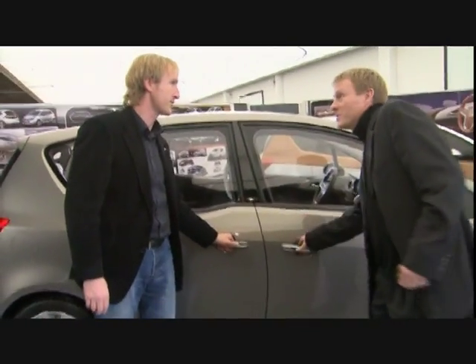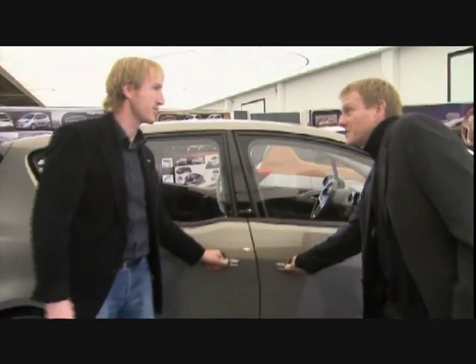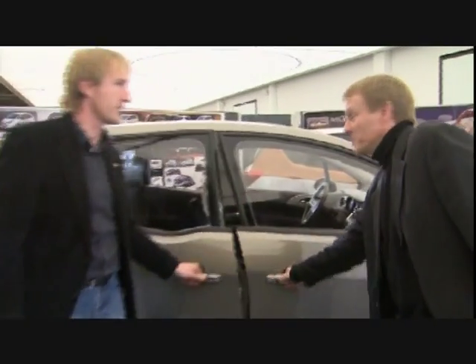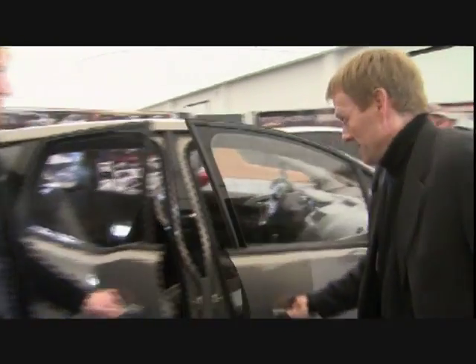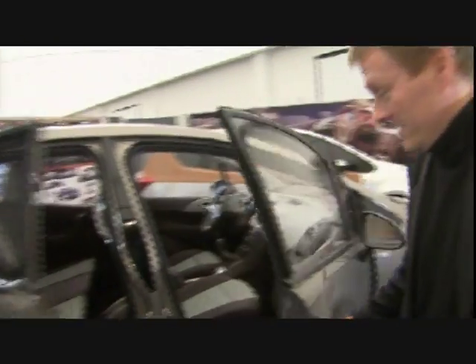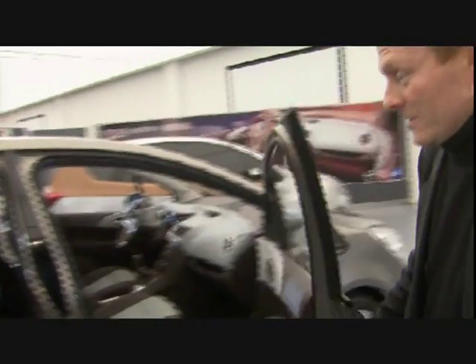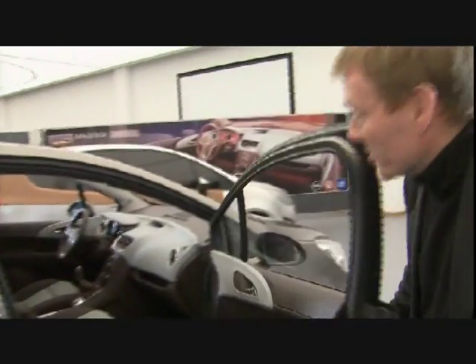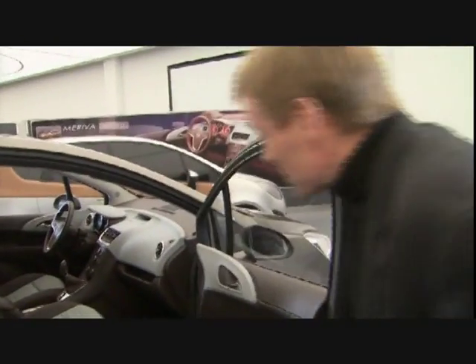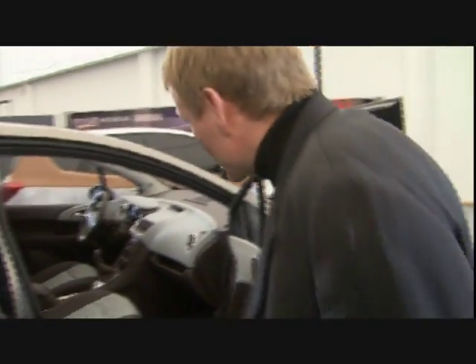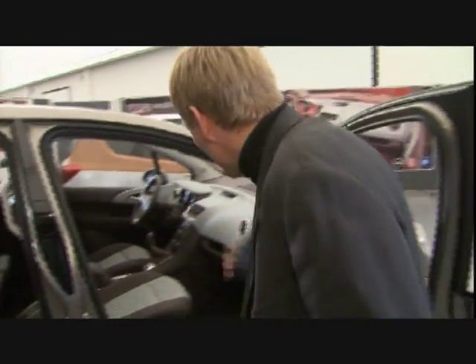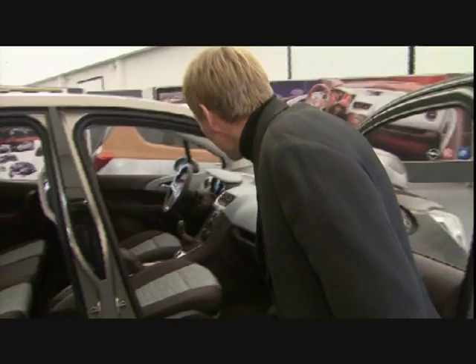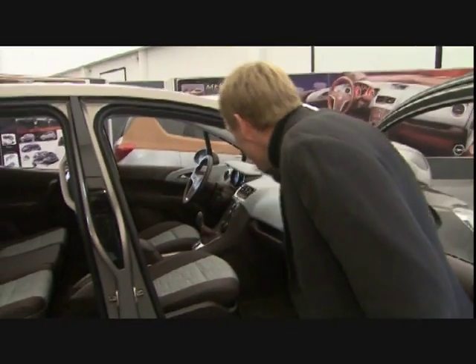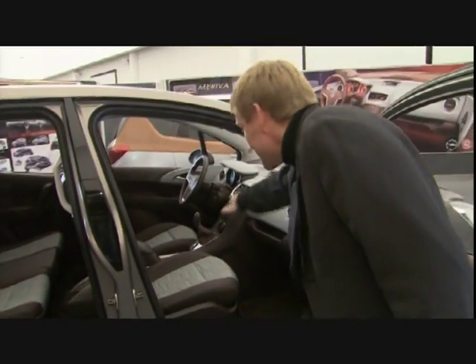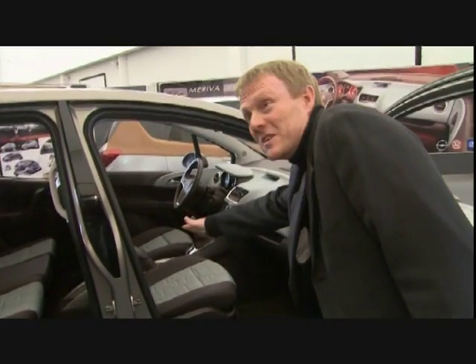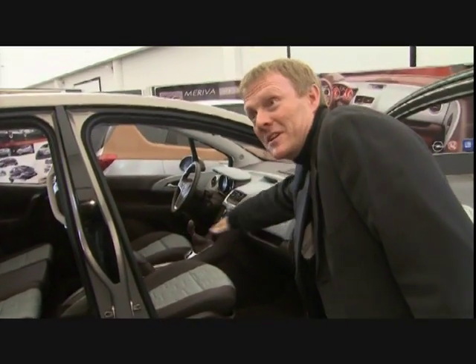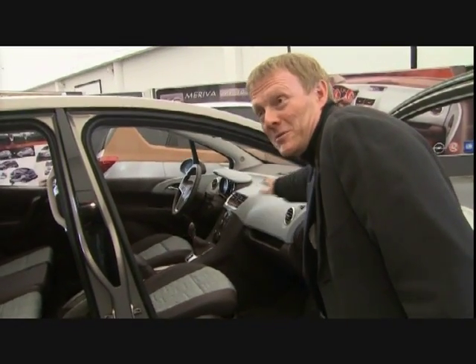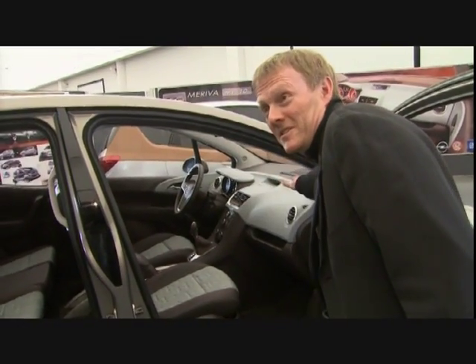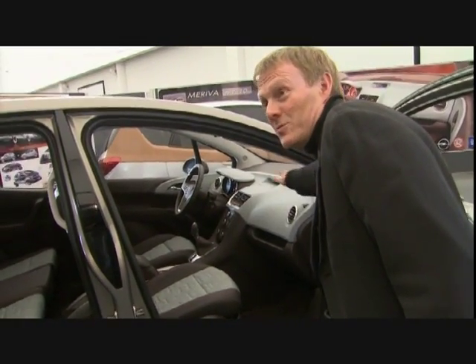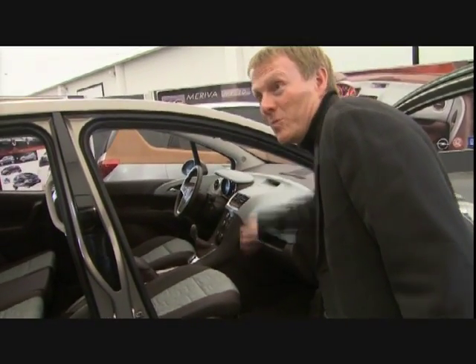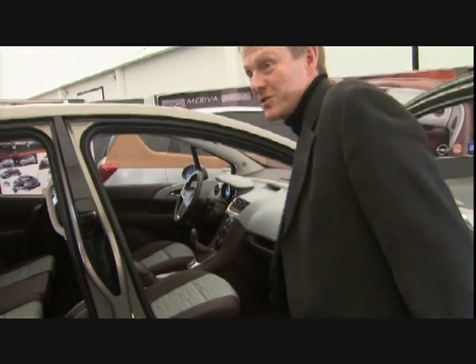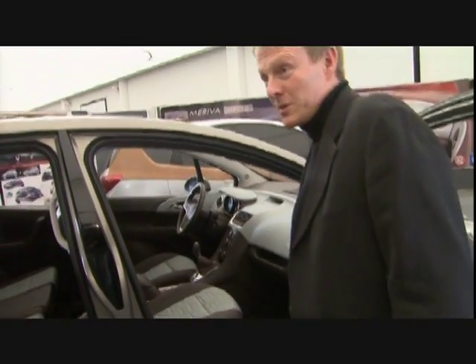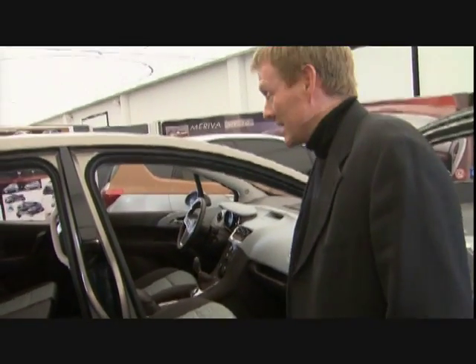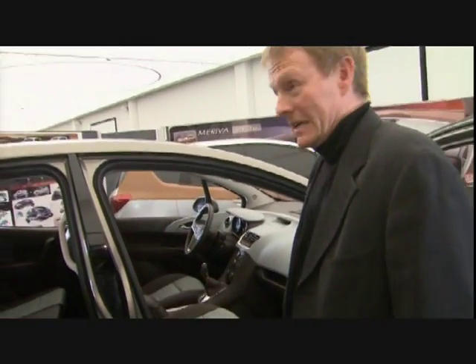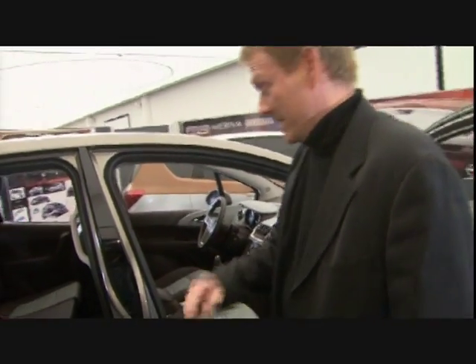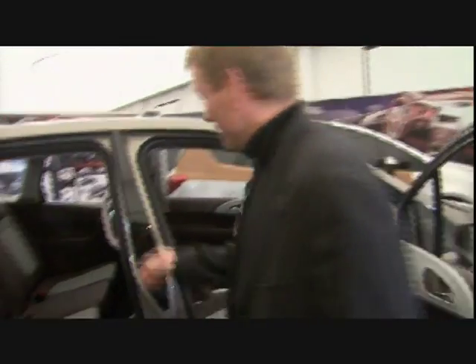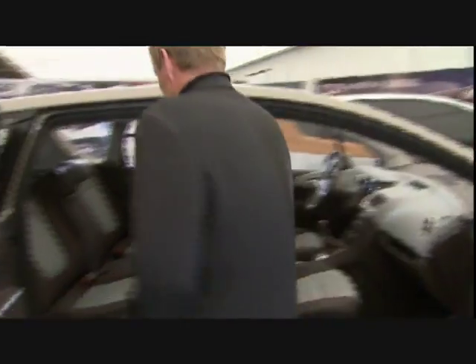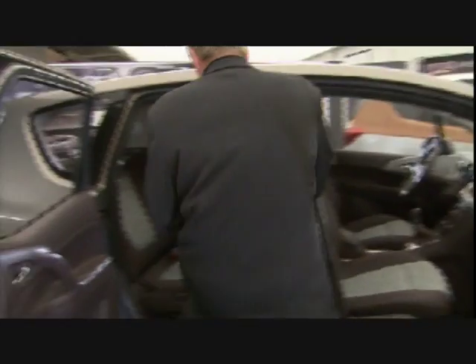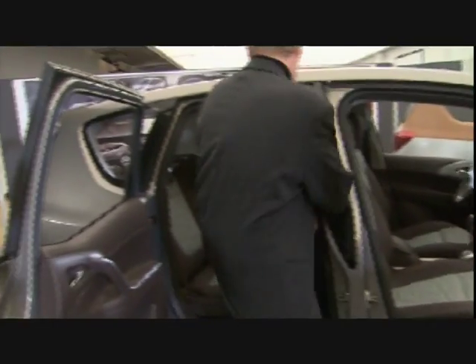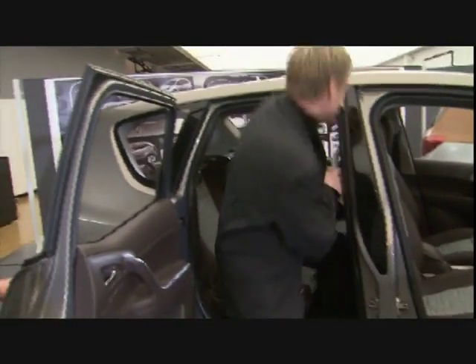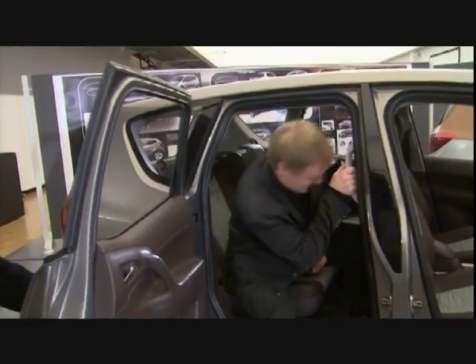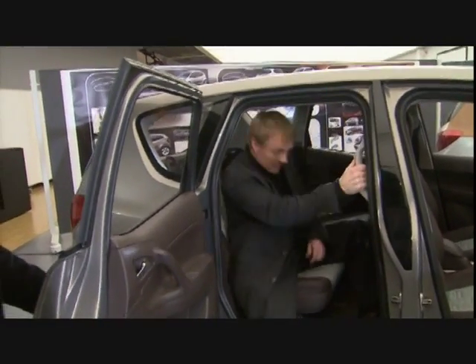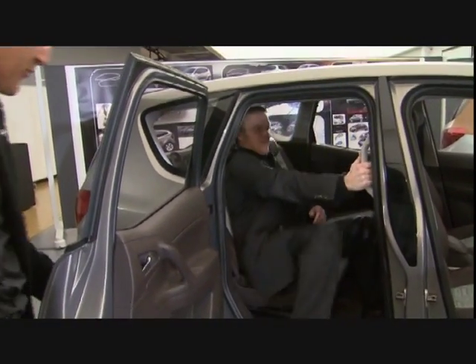Have a look inside when we open the doors — you can see that we repeat the same thing in the interior. It's a really homogenous story. And now have a look at that. It's really fresh, contemporary.